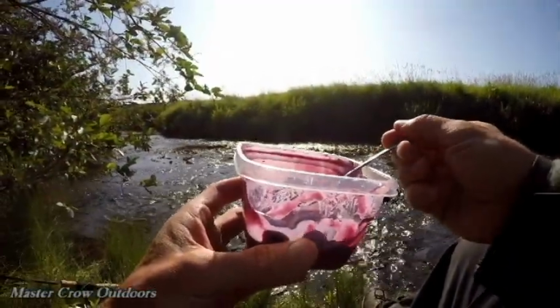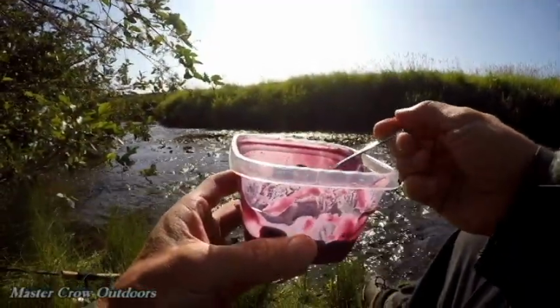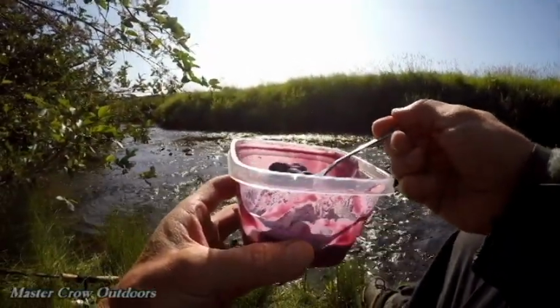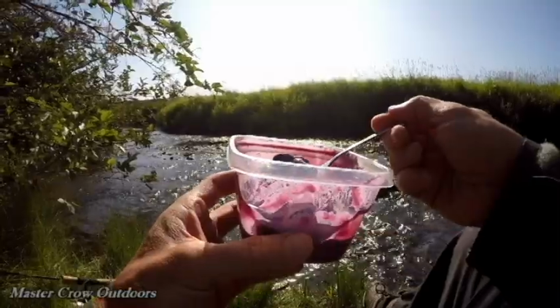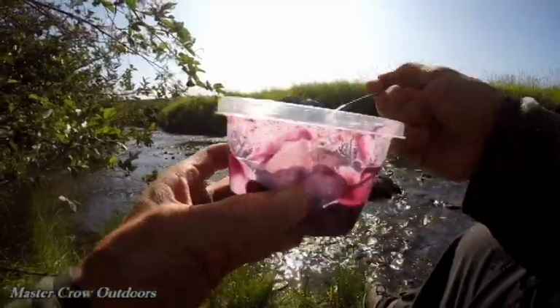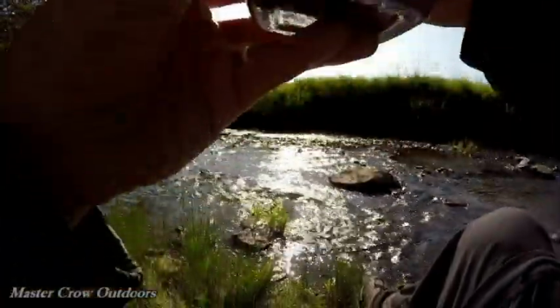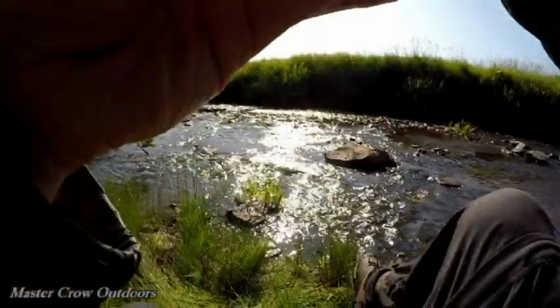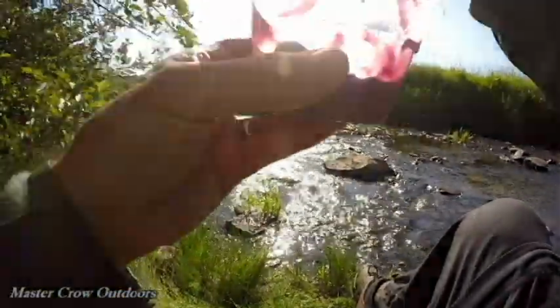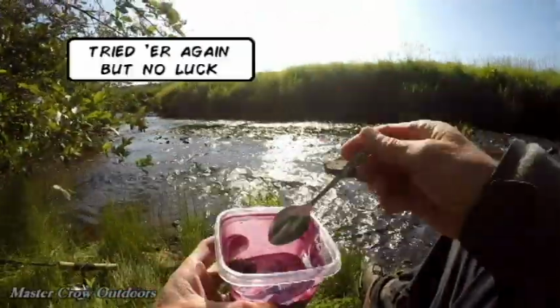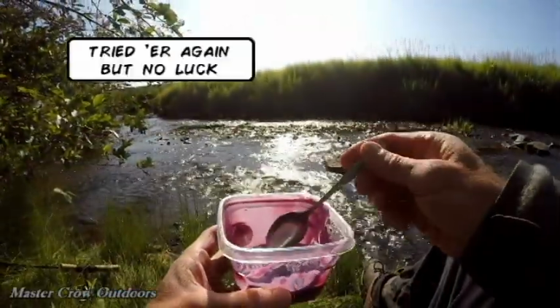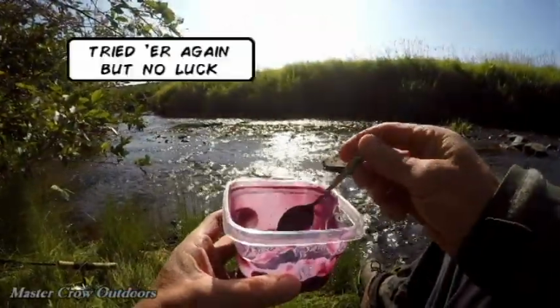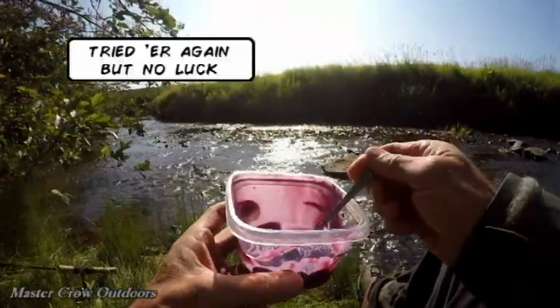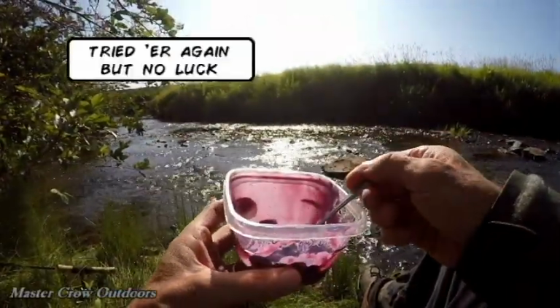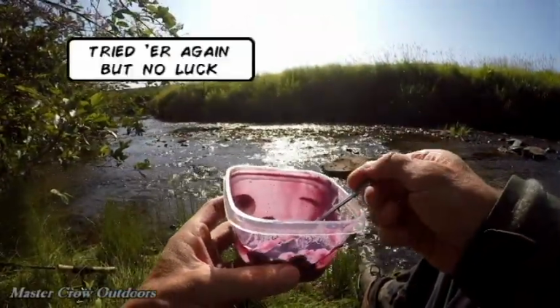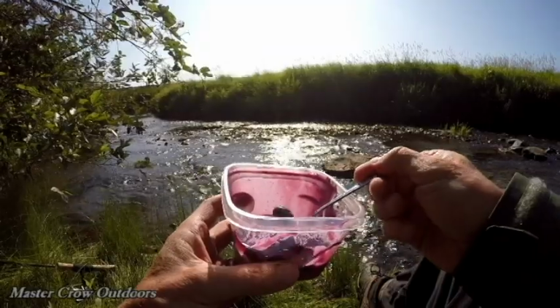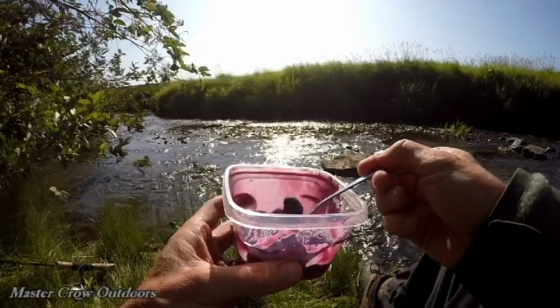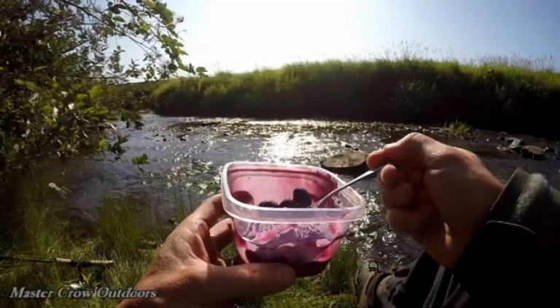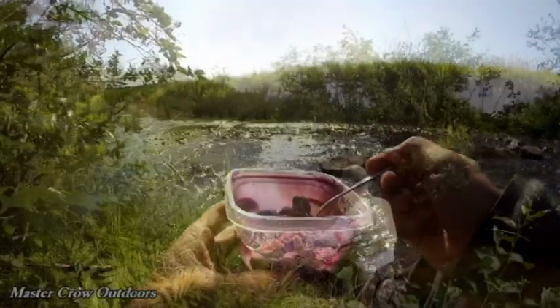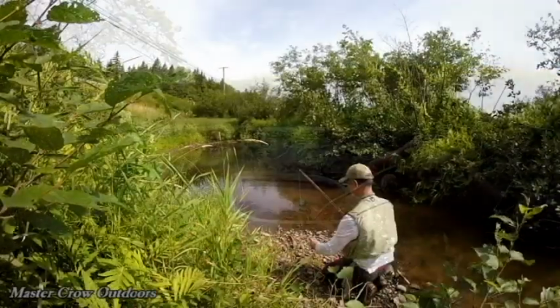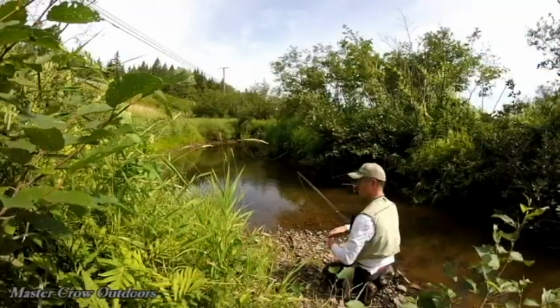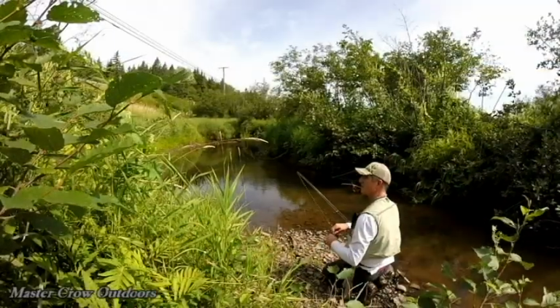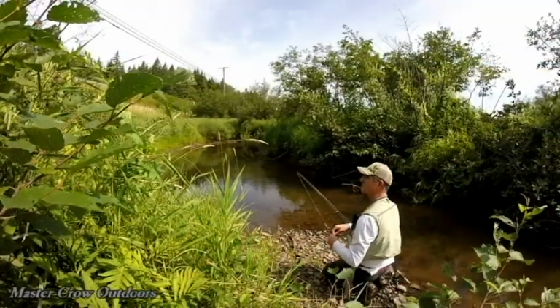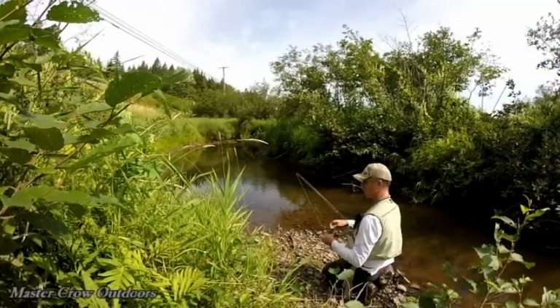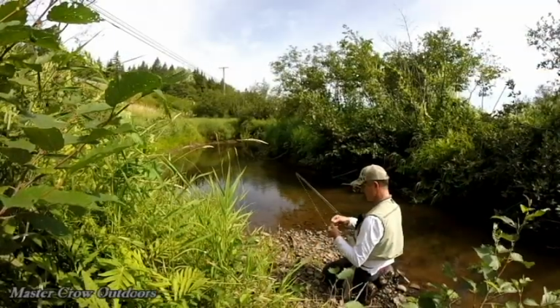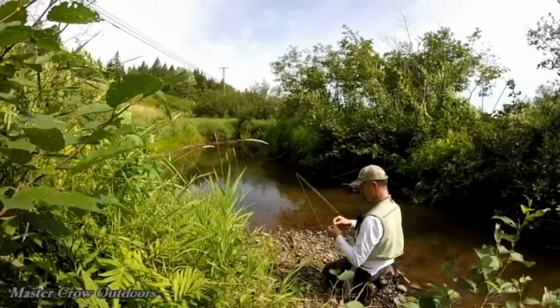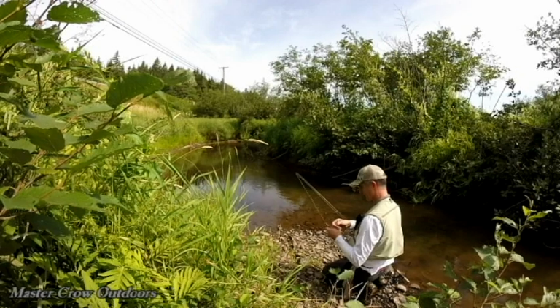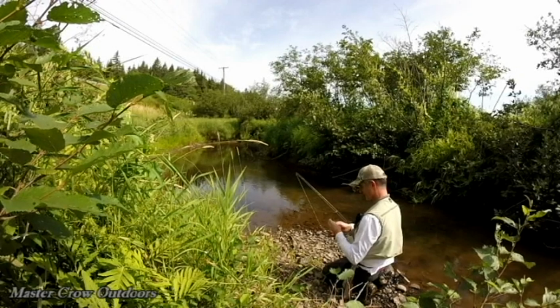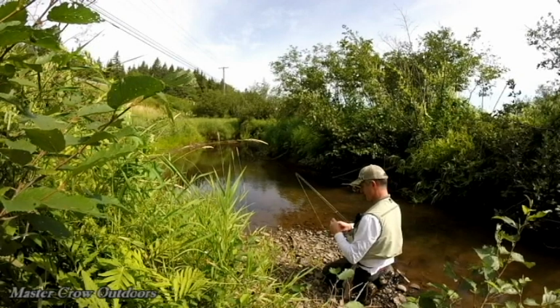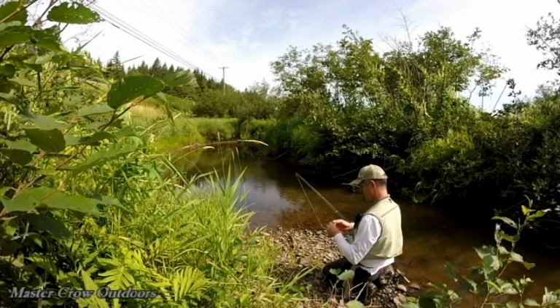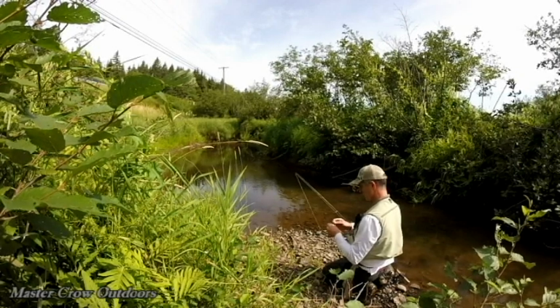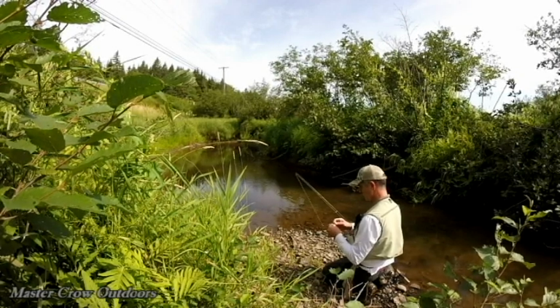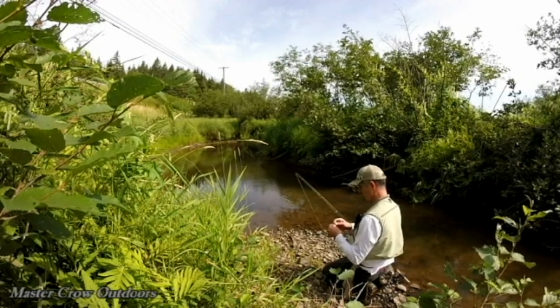Time for a break and let that pool settle down. Back to the honey hole — see if we can coax one more trout there.